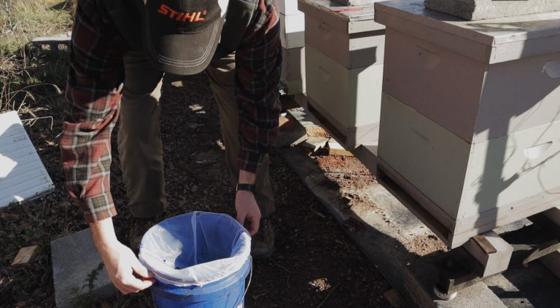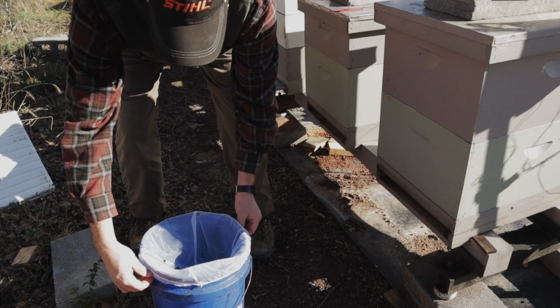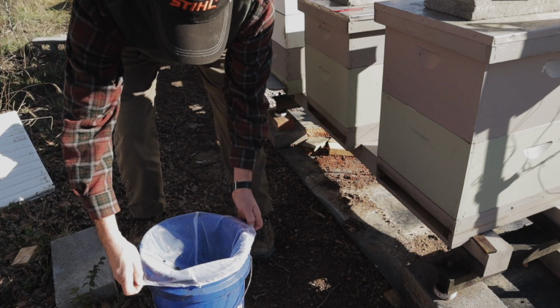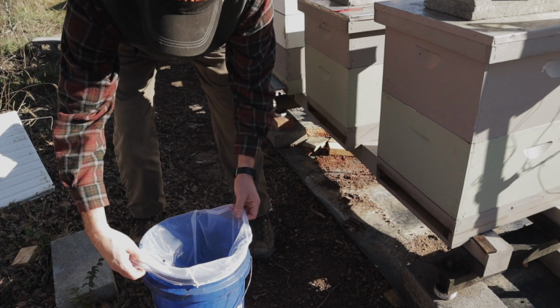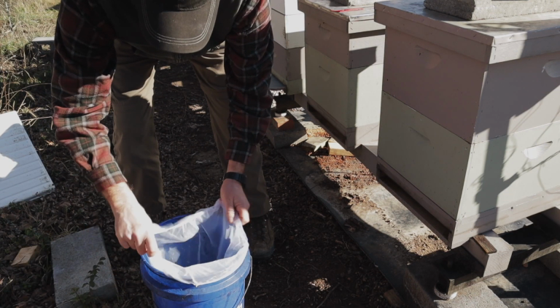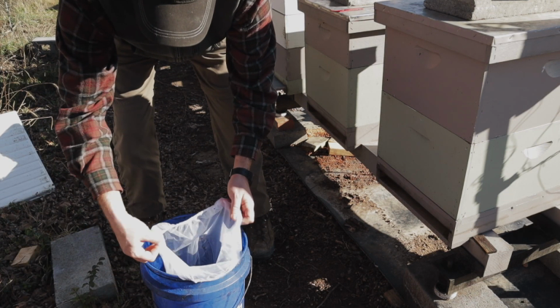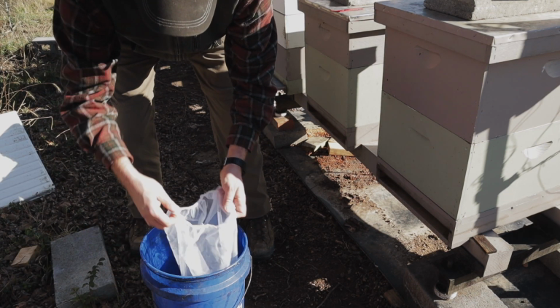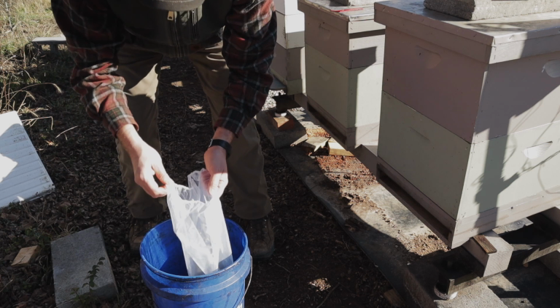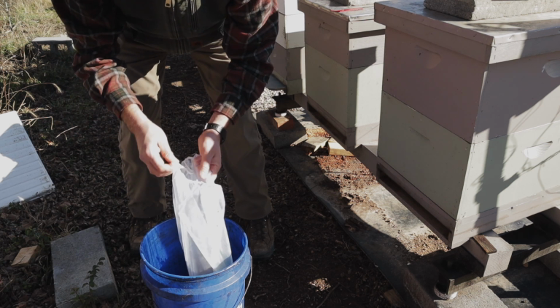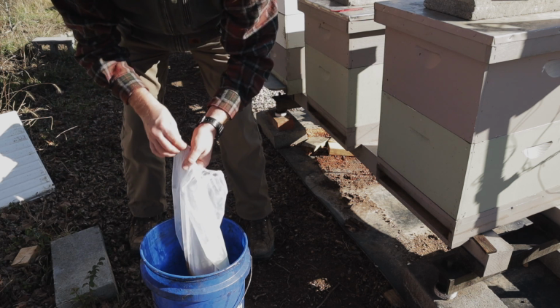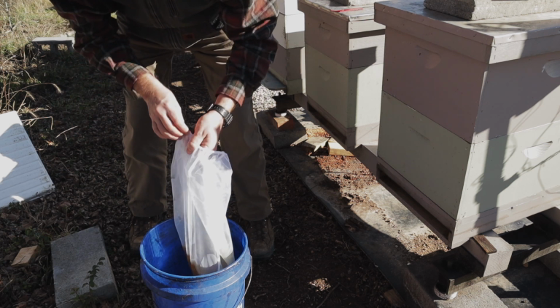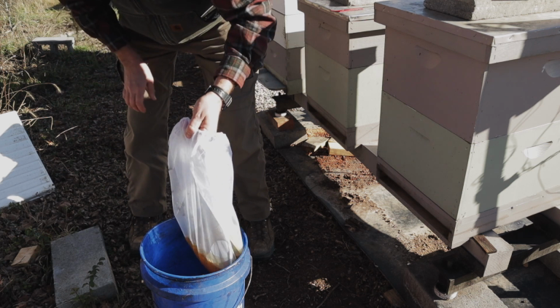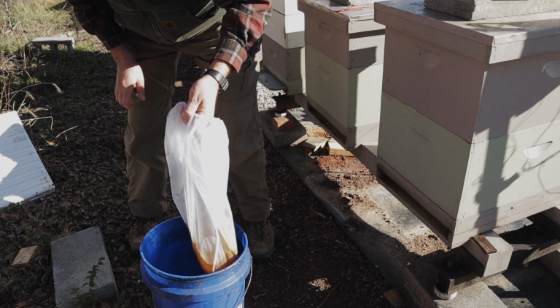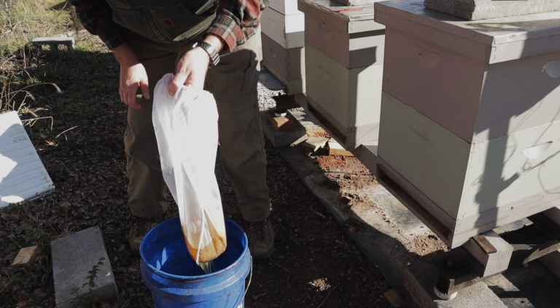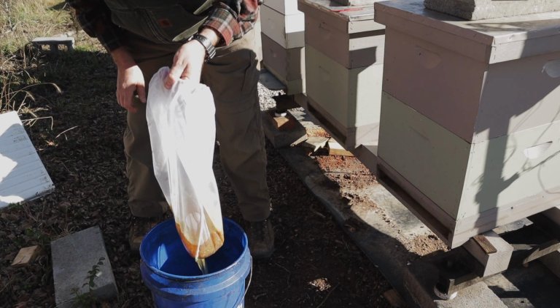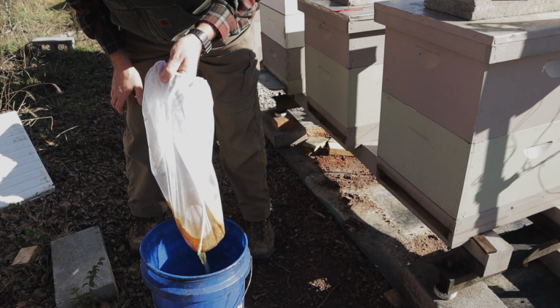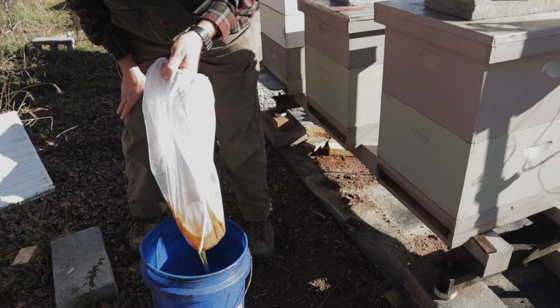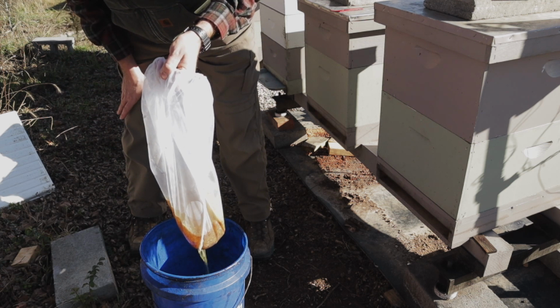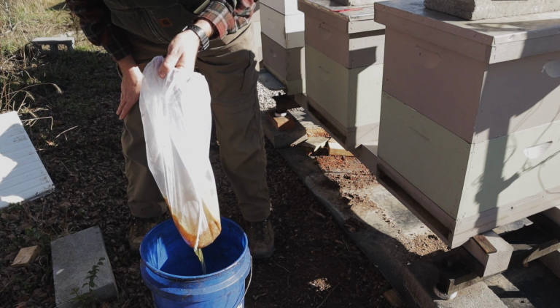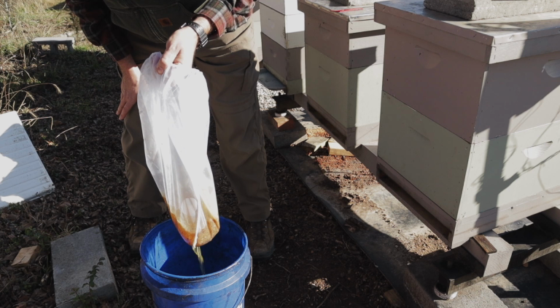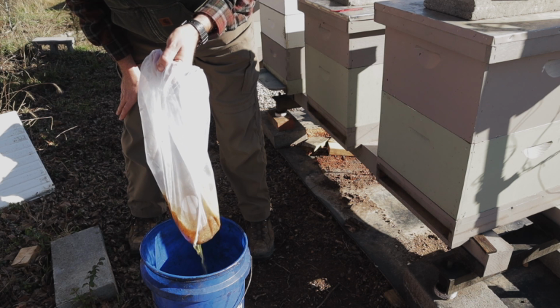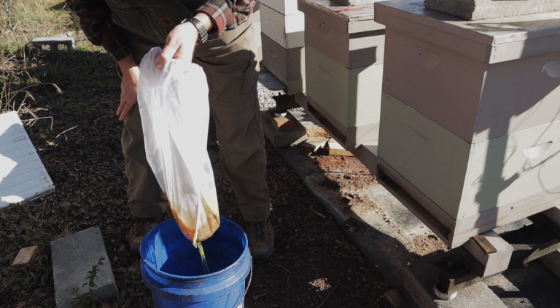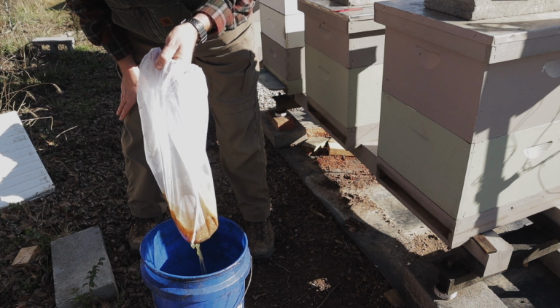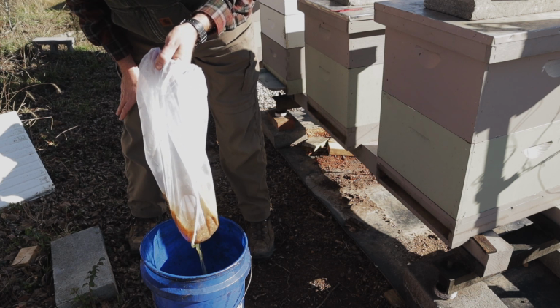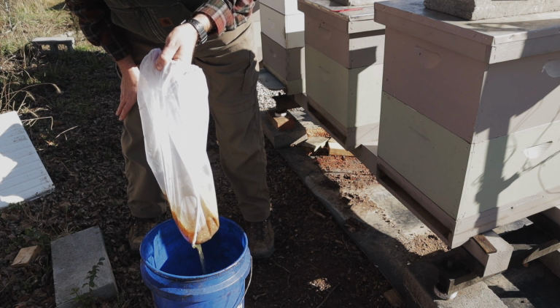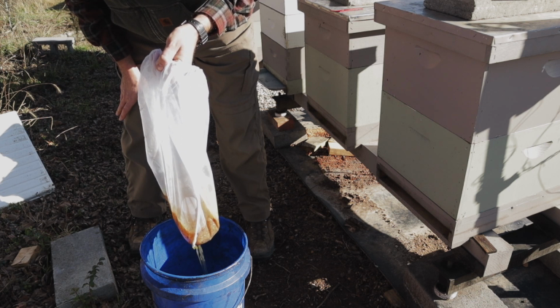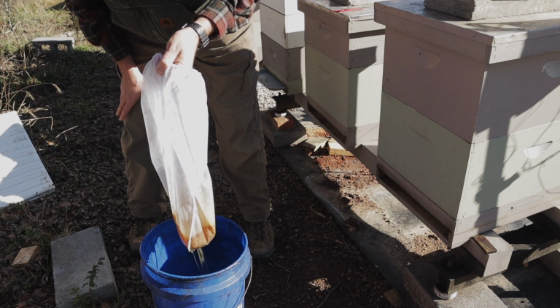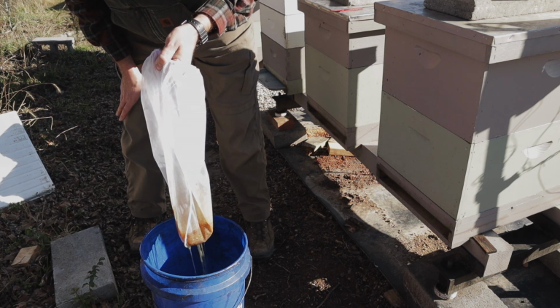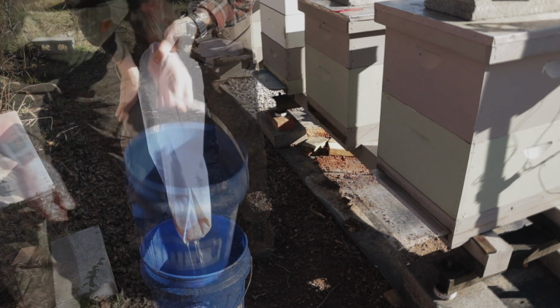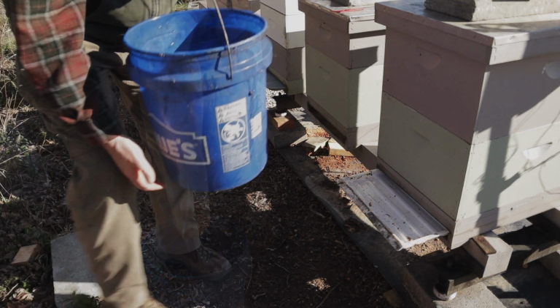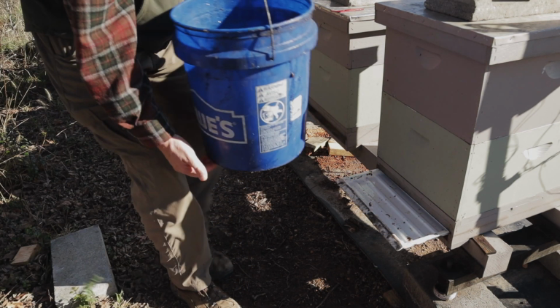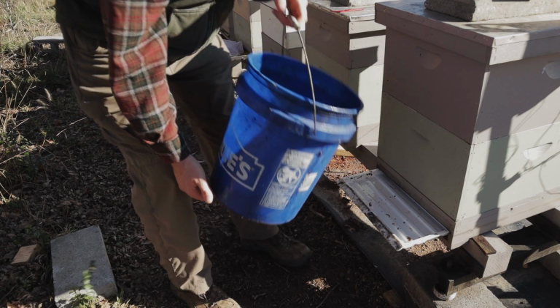After I dump all of the oil in there, simply just pull the strainer bag out. Then refill.